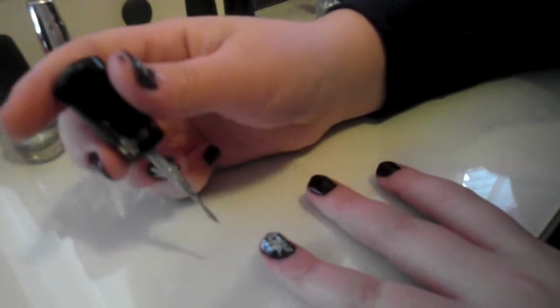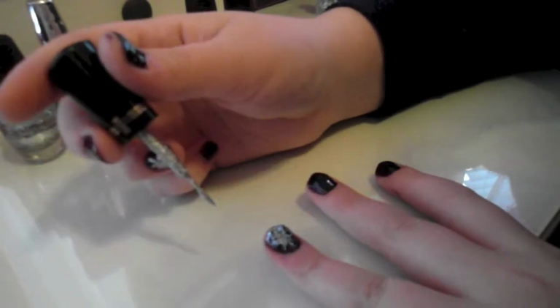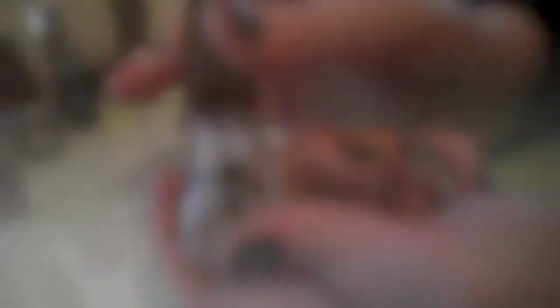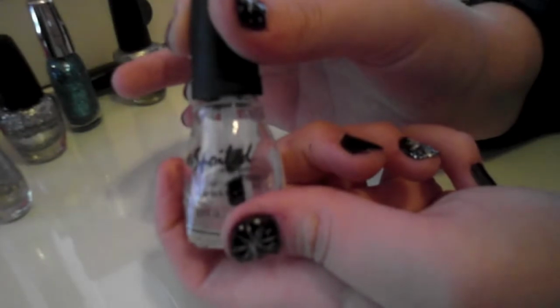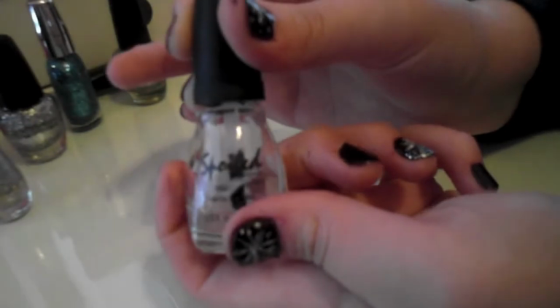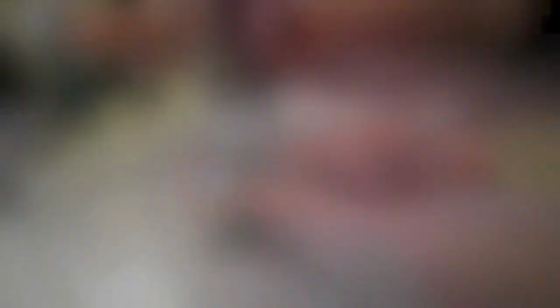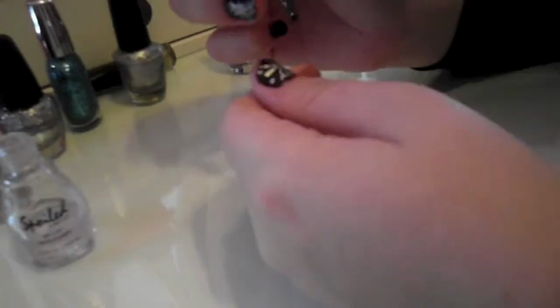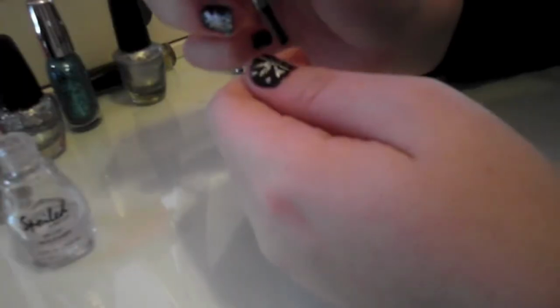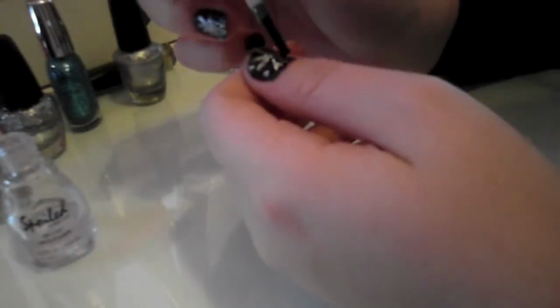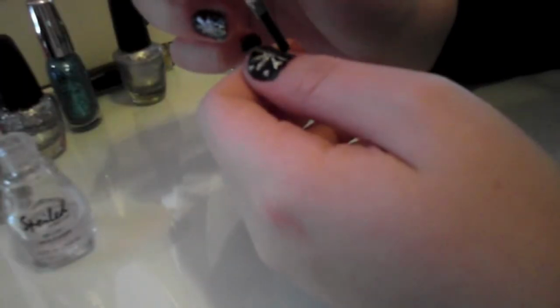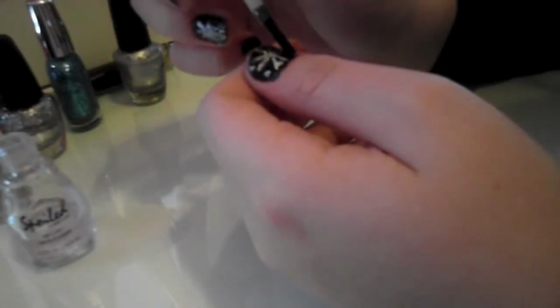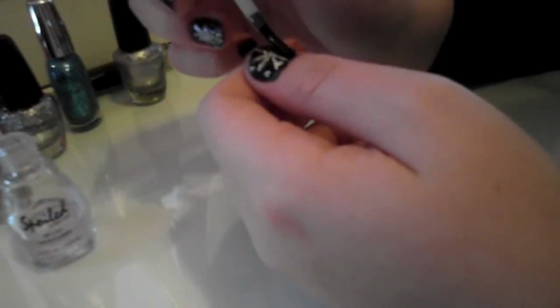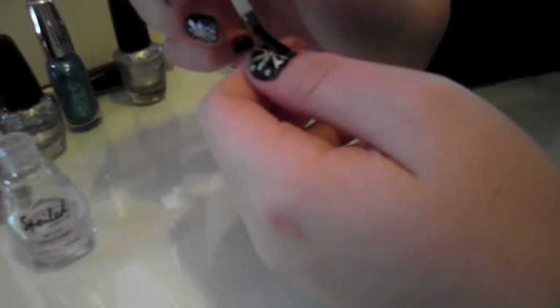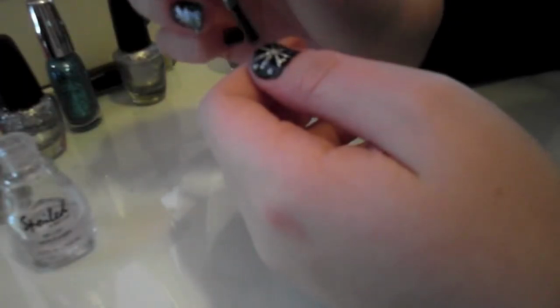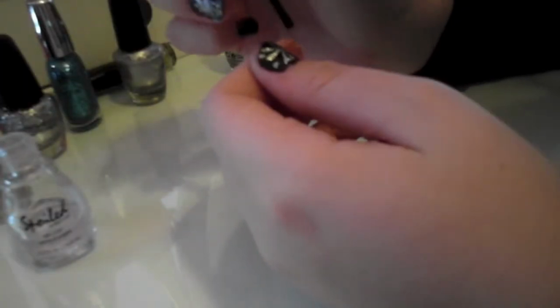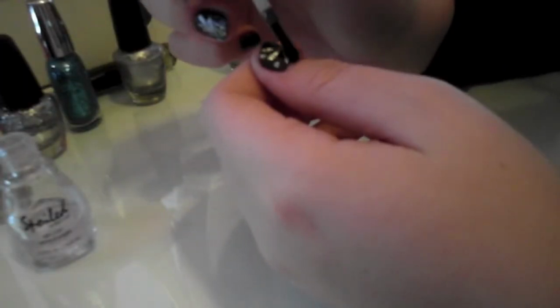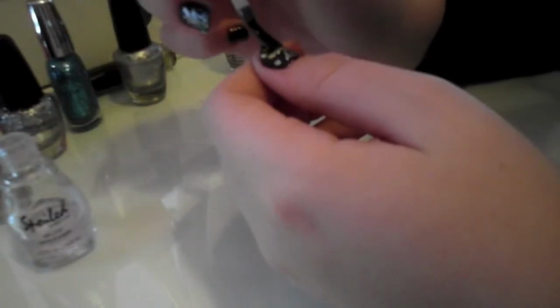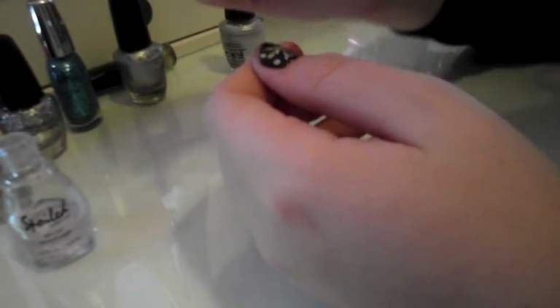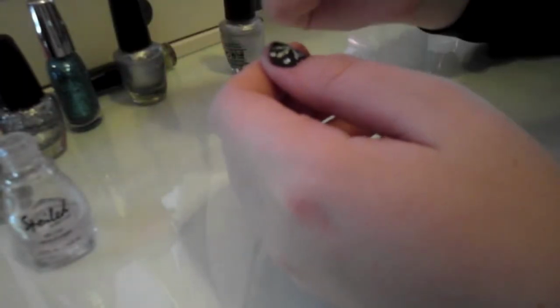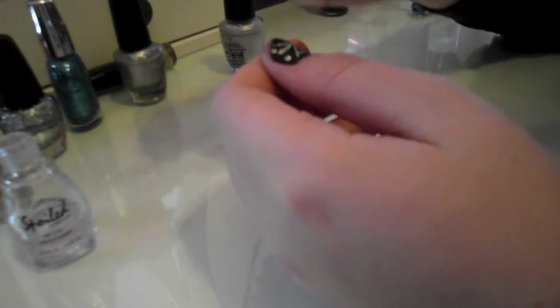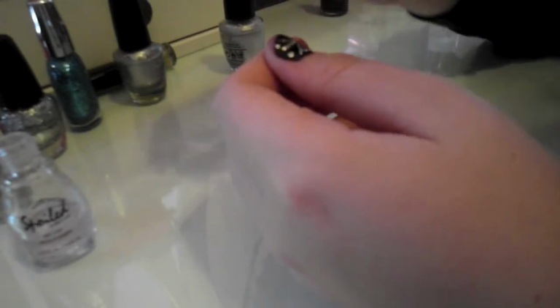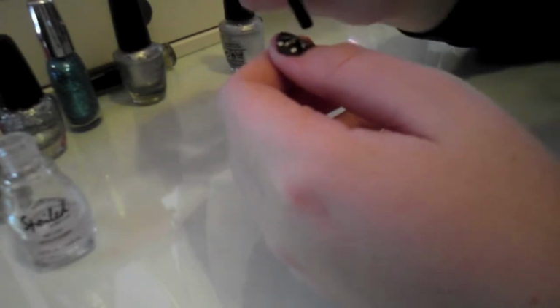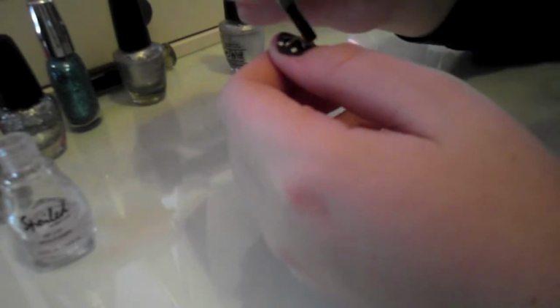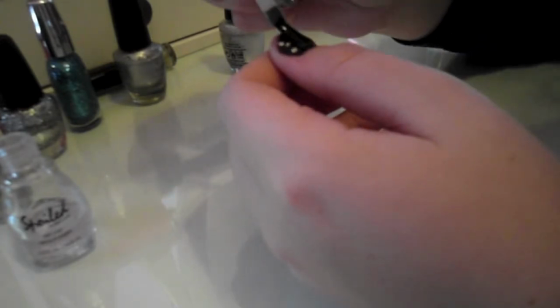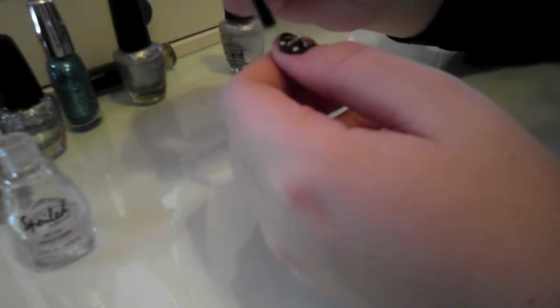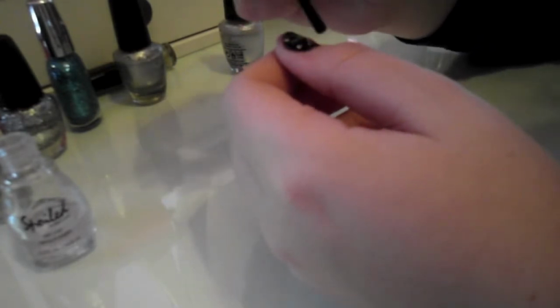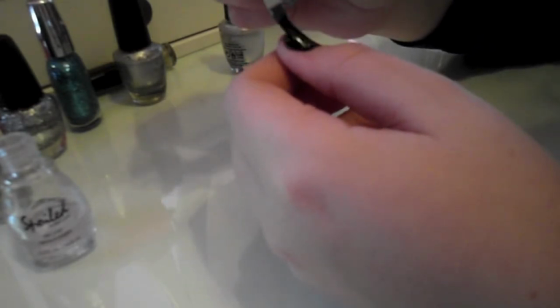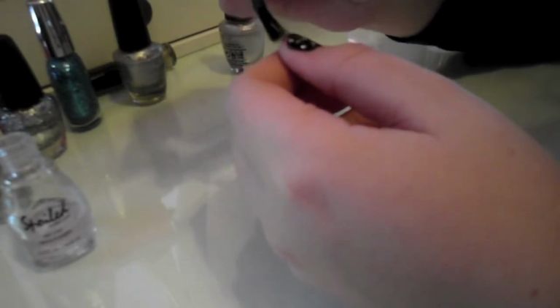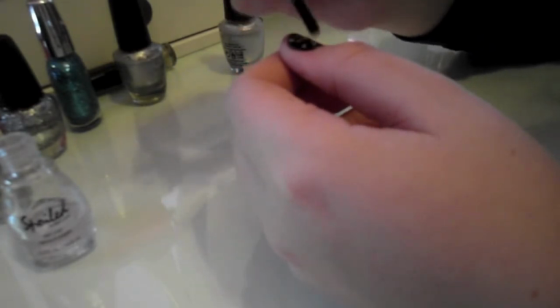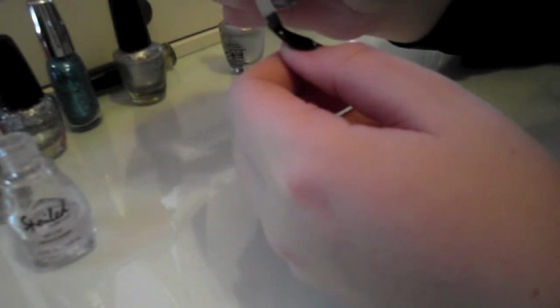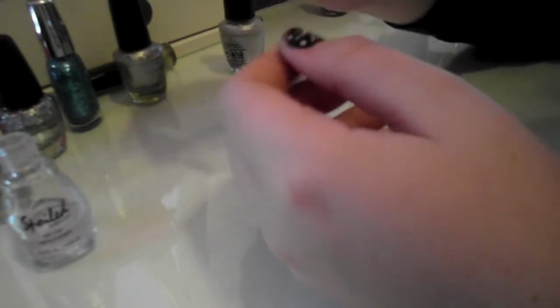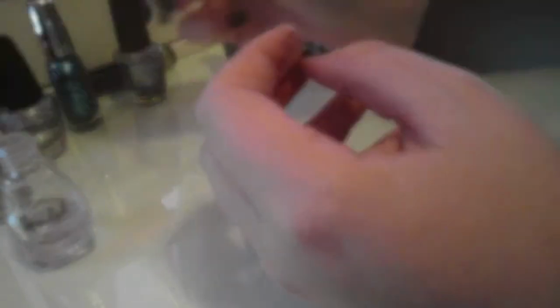The last step is to protect your design, so I went ahead and used my Spoiled Top Coat, which you can also find at CVS, and I just put that right over my nails, and that is a completed tutorial.